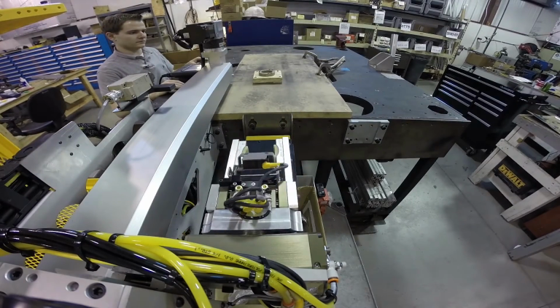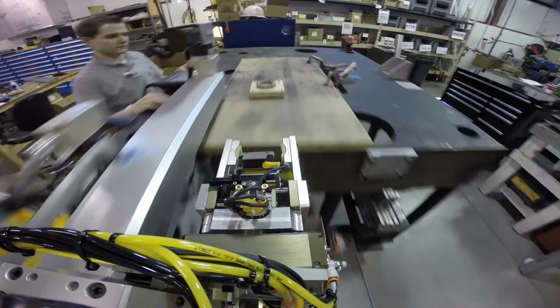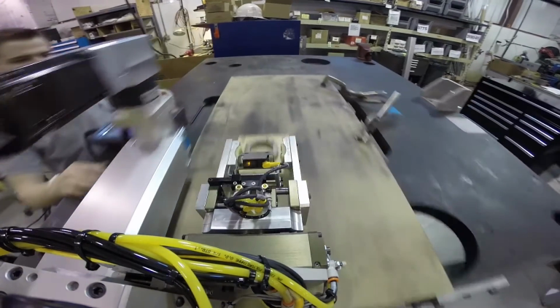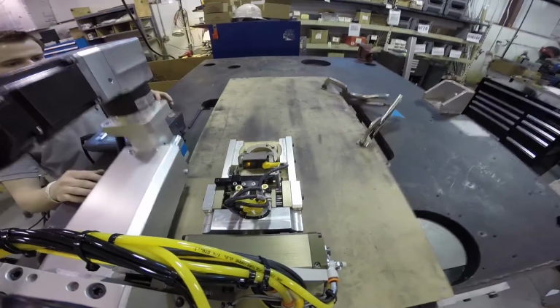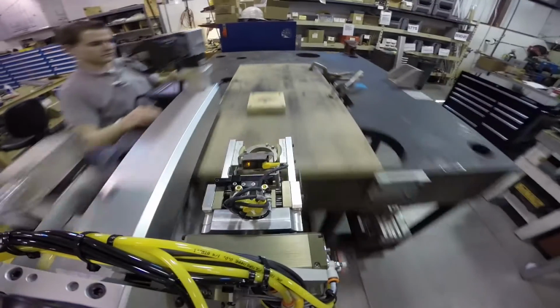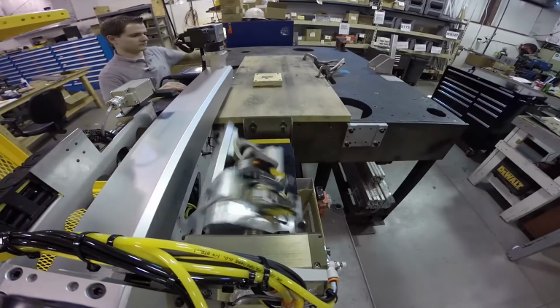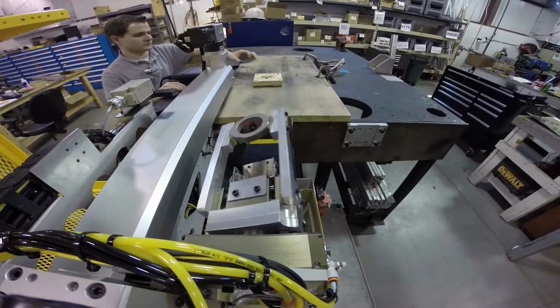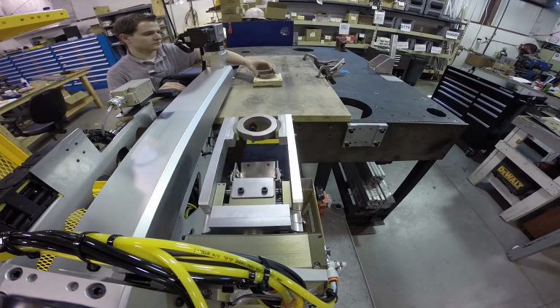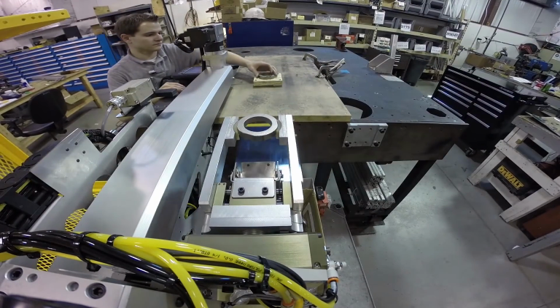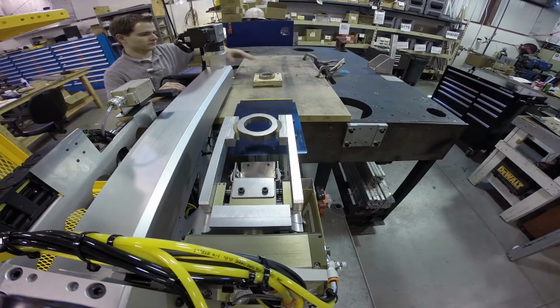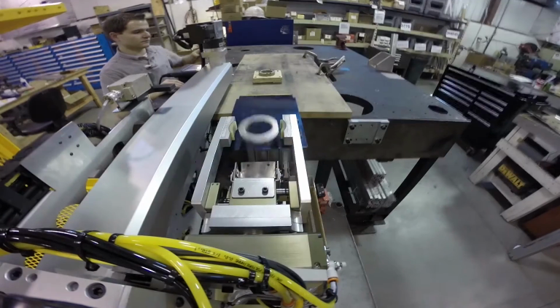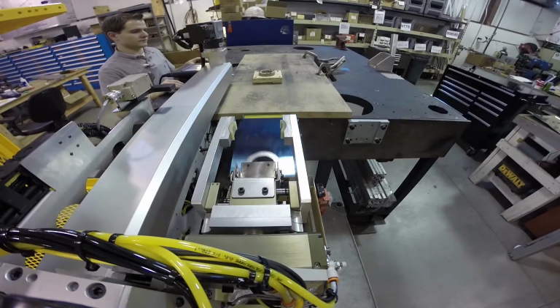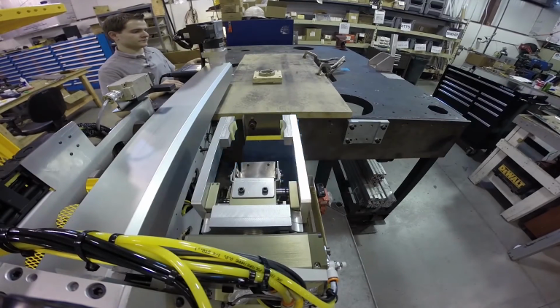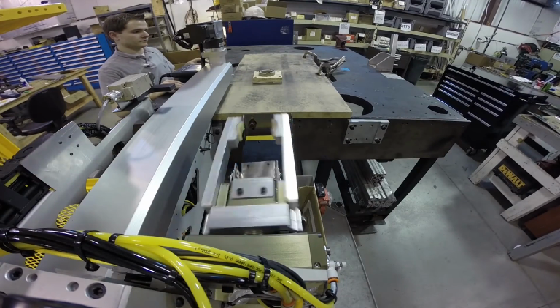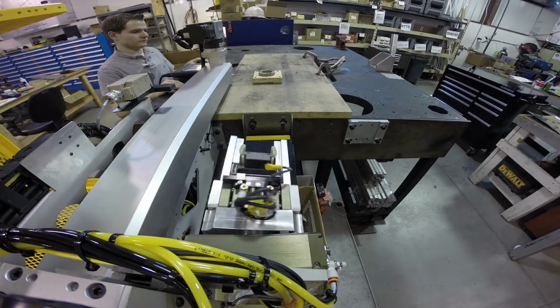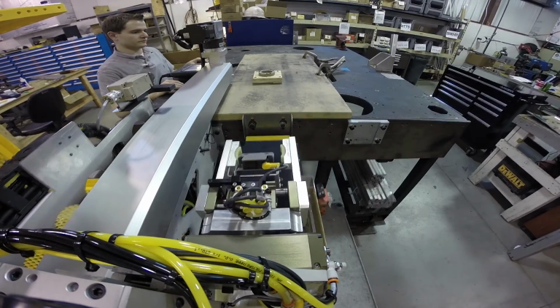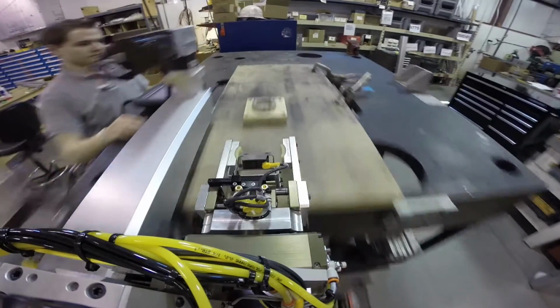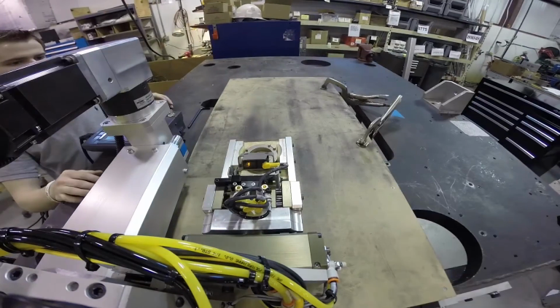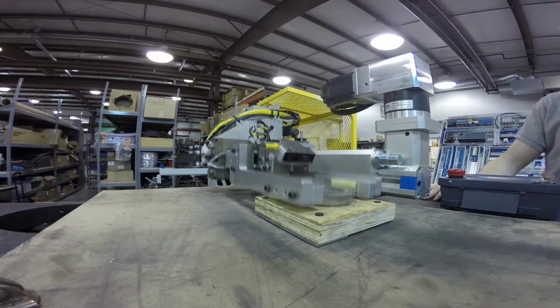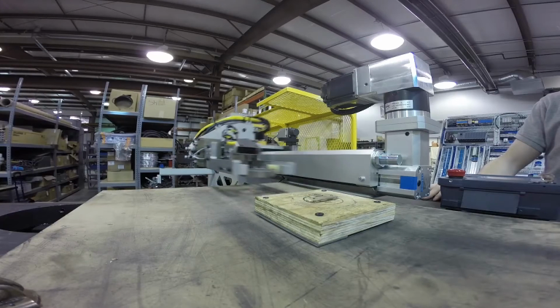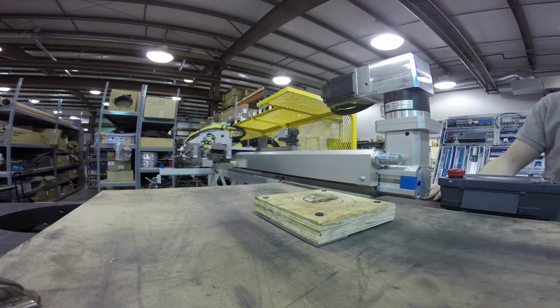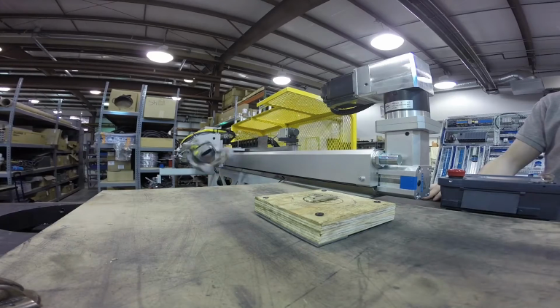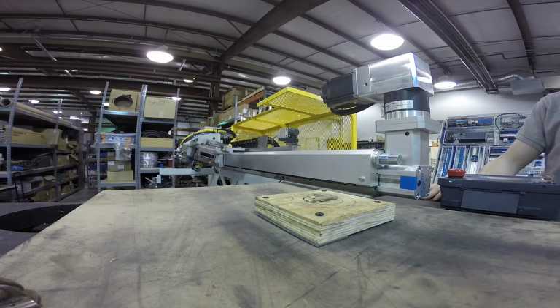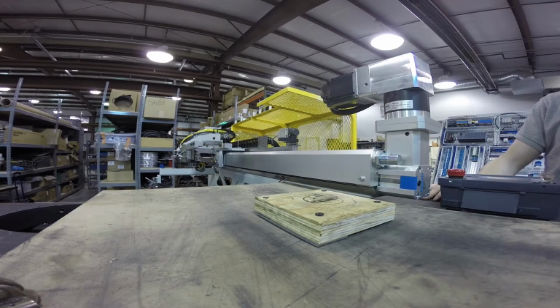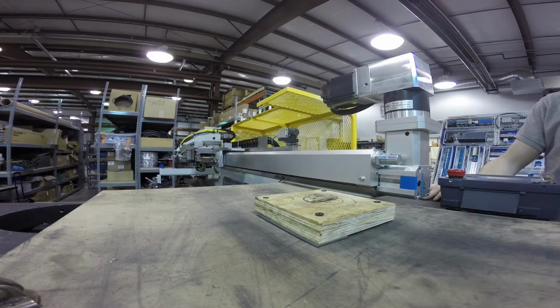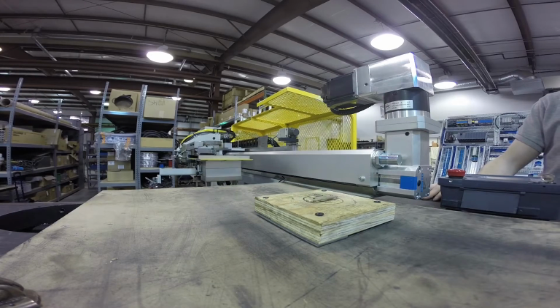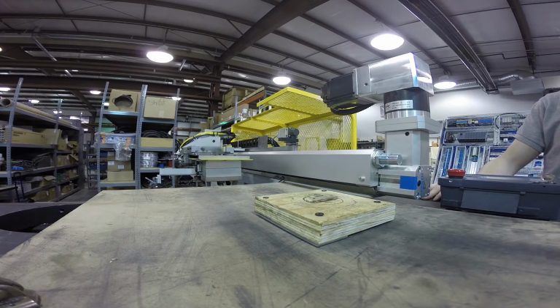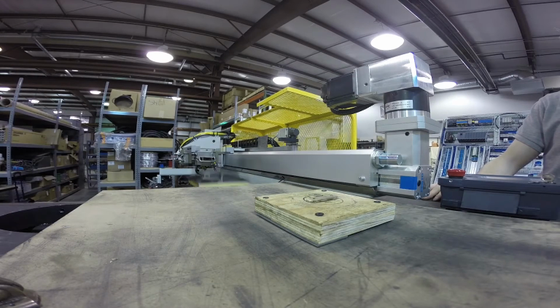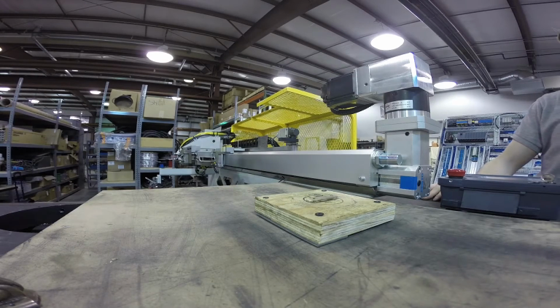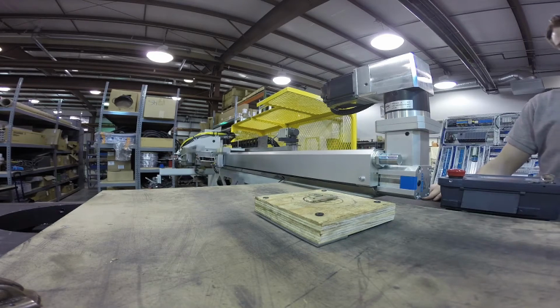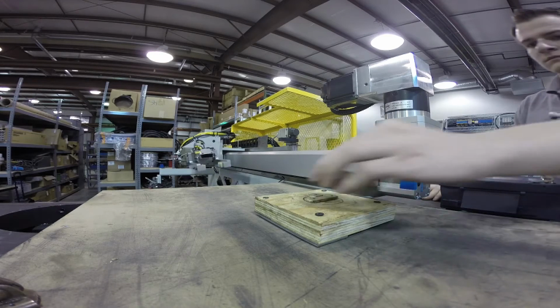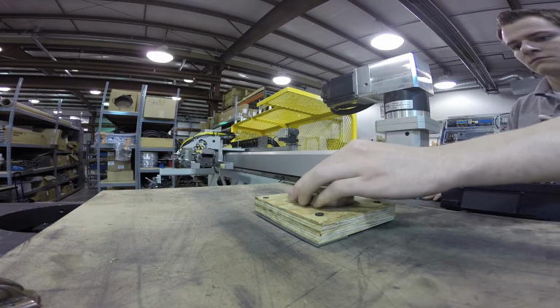Parts may also be flipped or inverted prior to placement onto the catch pan. Available tooling includes OD grip, ID grip, a multi-grip head, as well as molded fingers for various part geometries. High temperature tooling is also available.